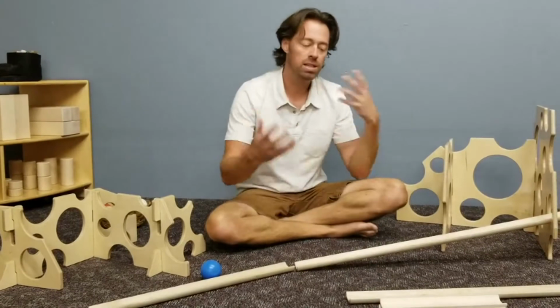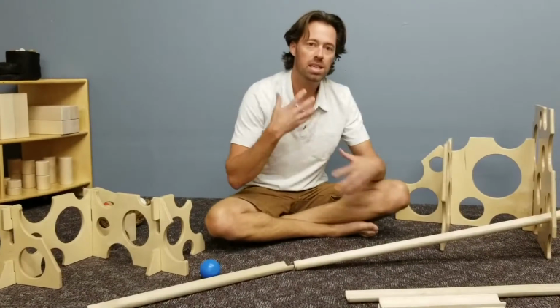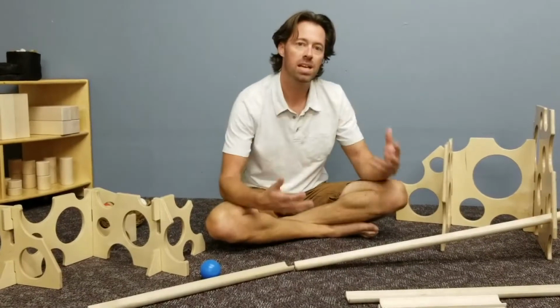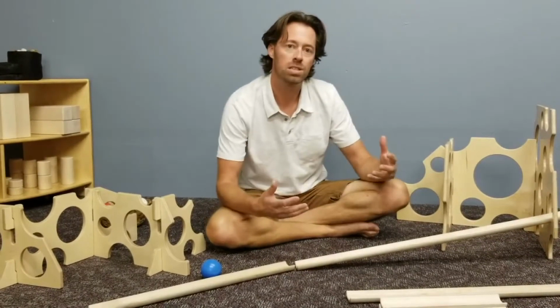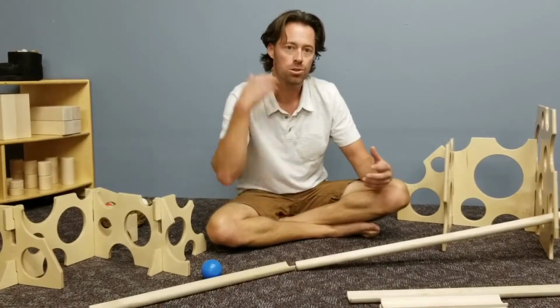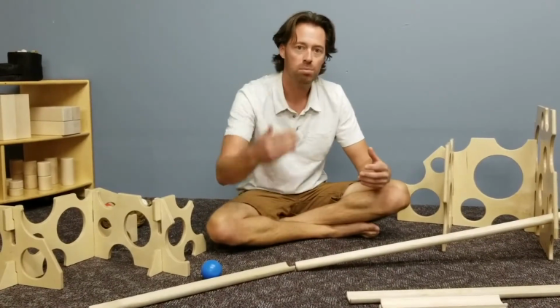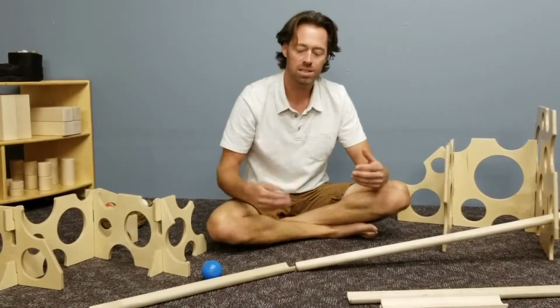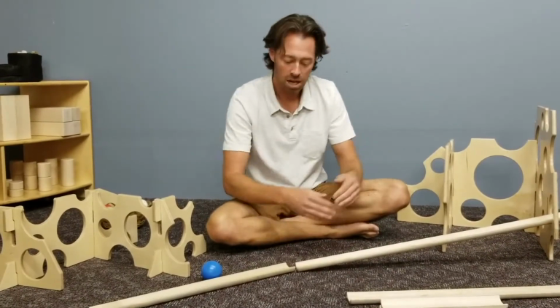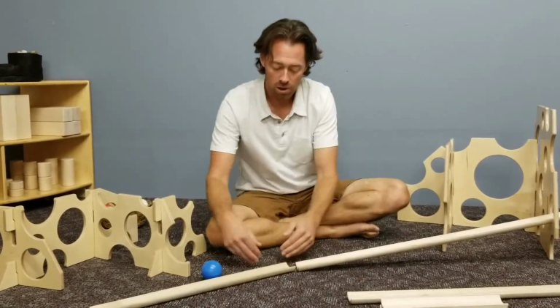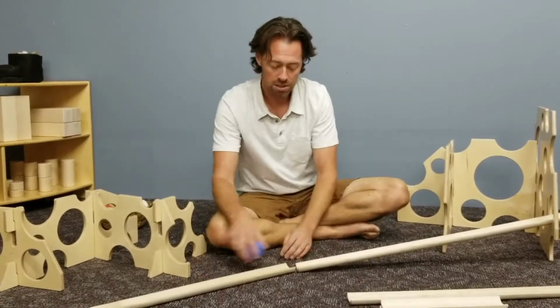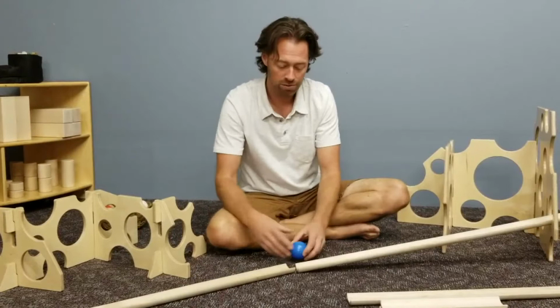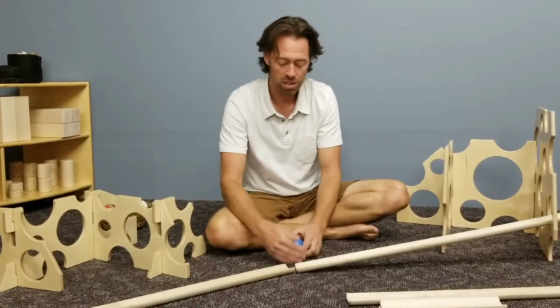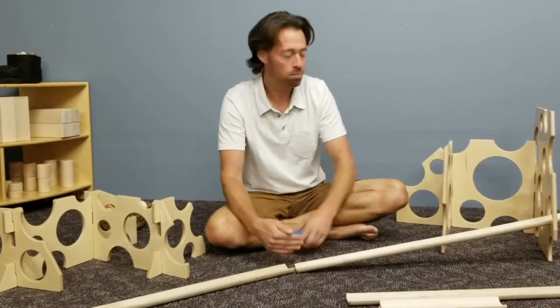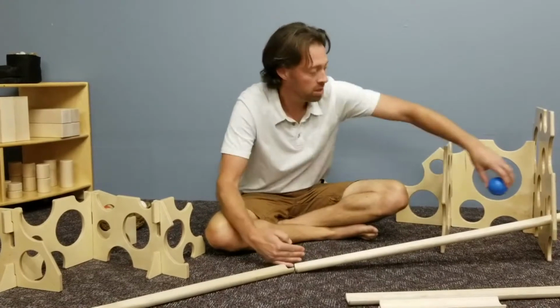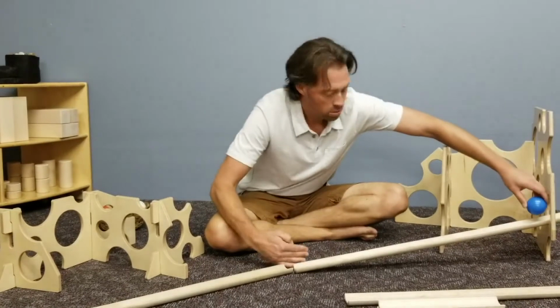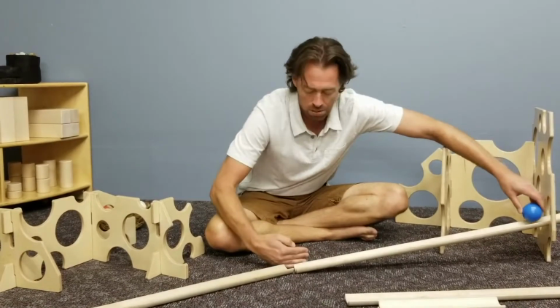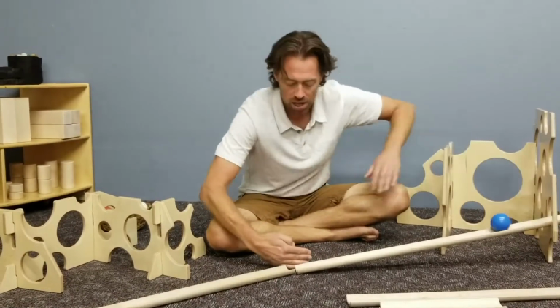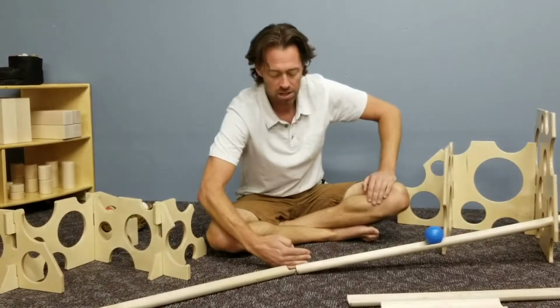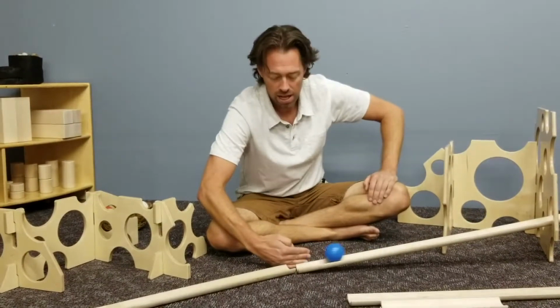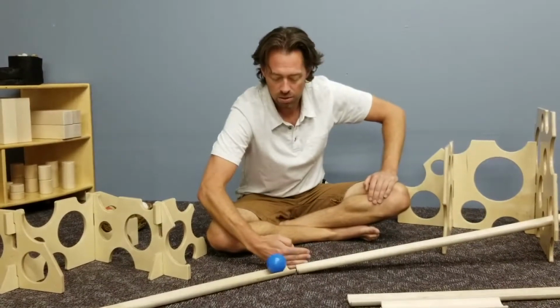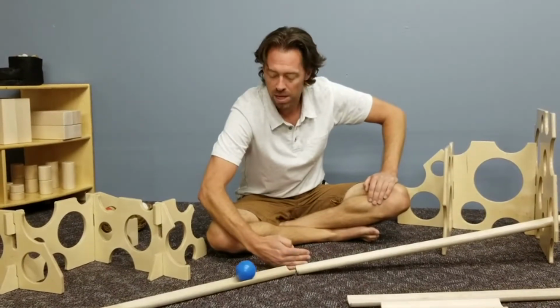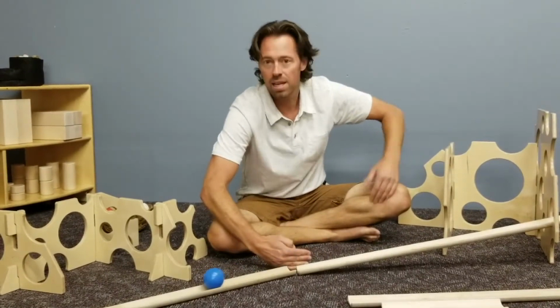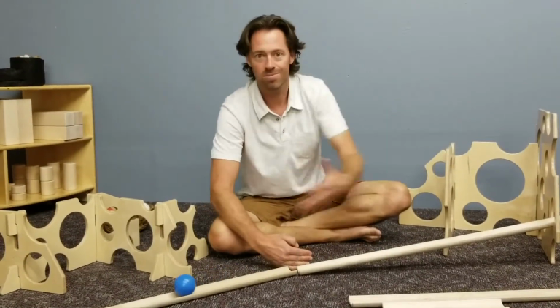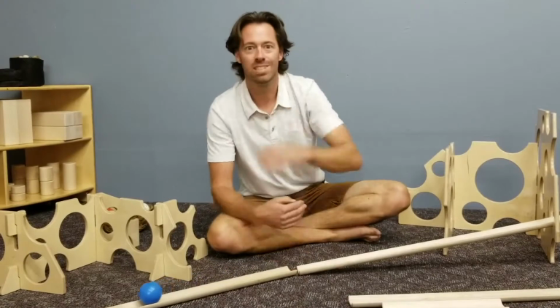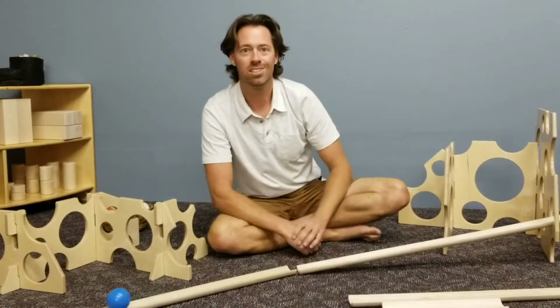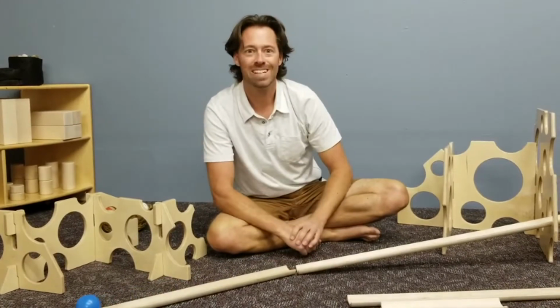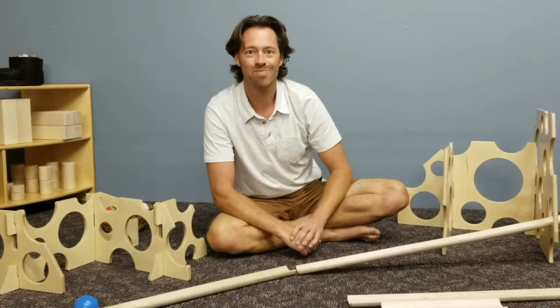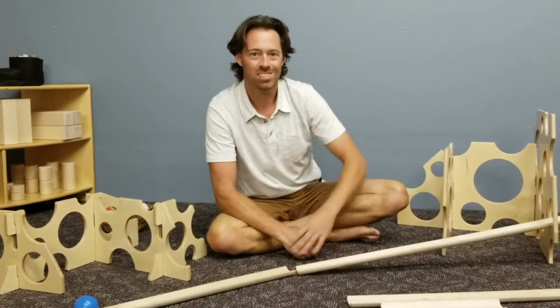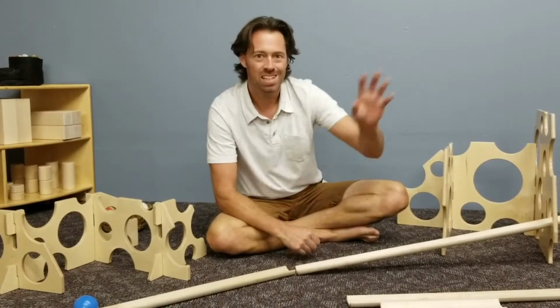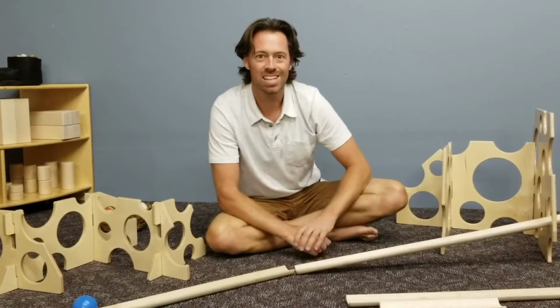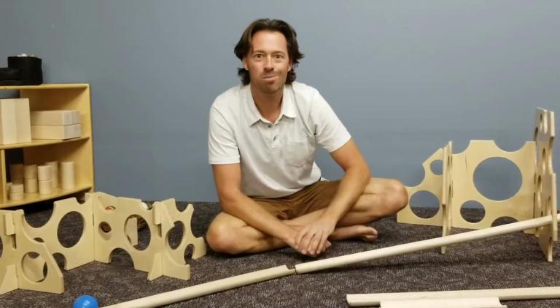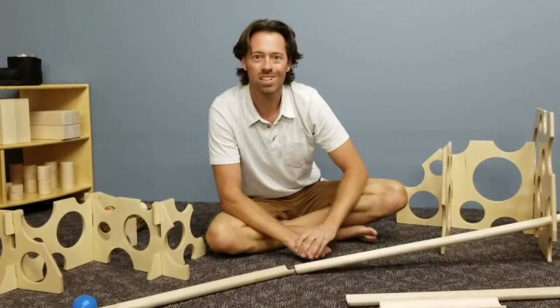We want to keep taking those kids through that process: here's a failure point, let's improve it. We're going to put a block here, make it, and now see the results of that. Have a good day, hope you enjoy this!